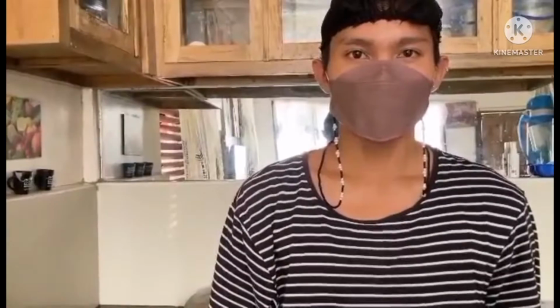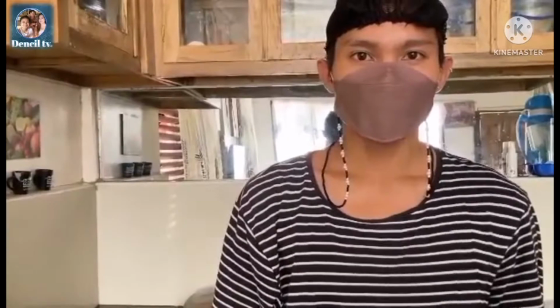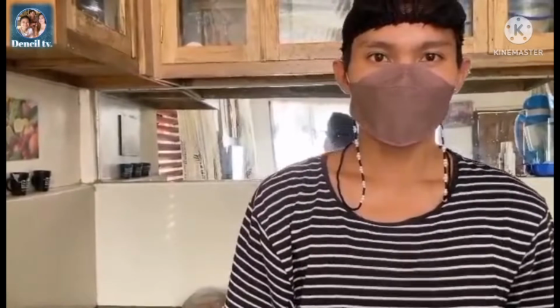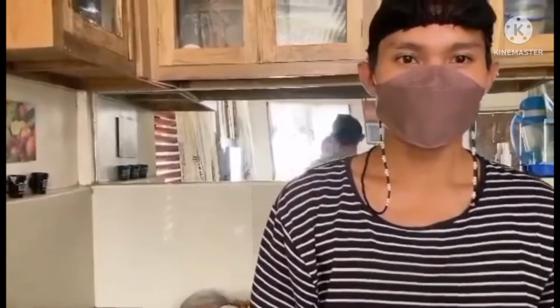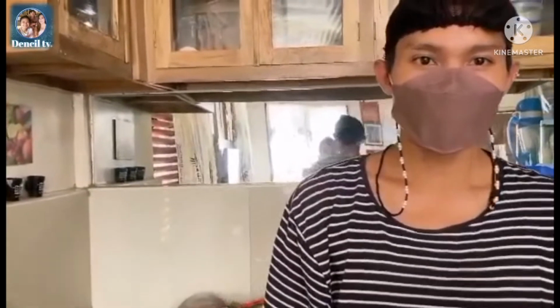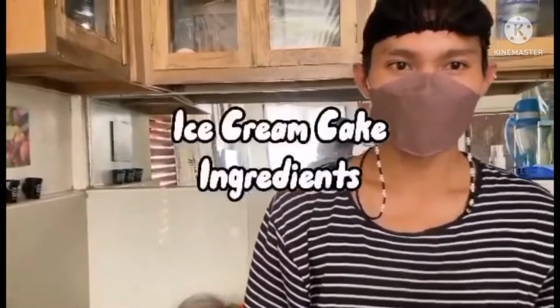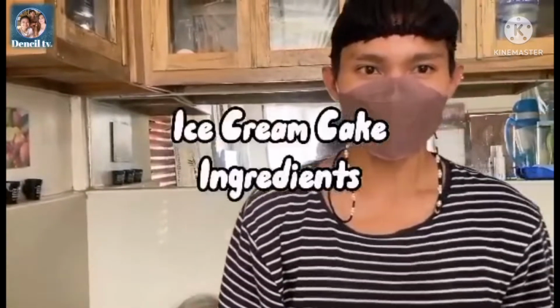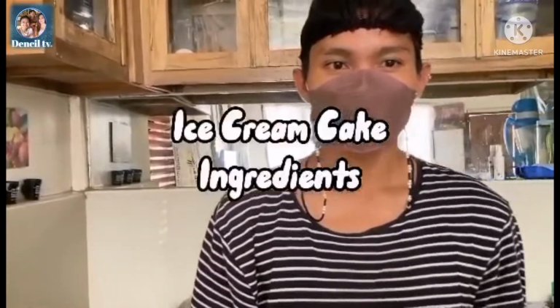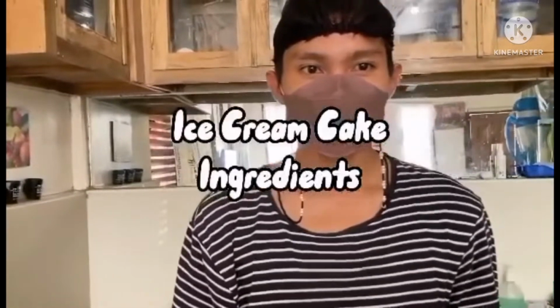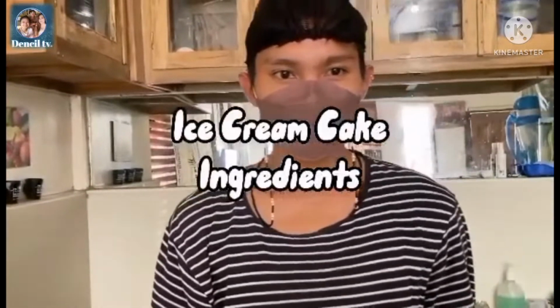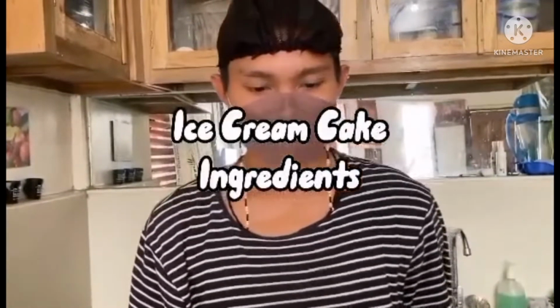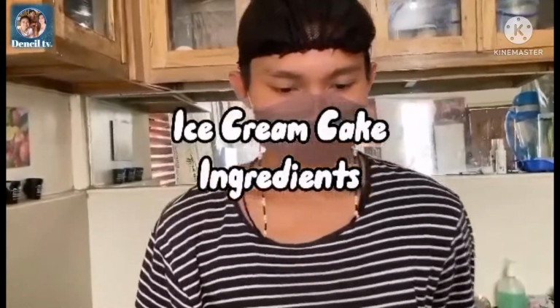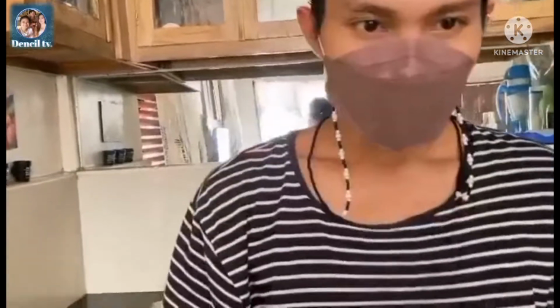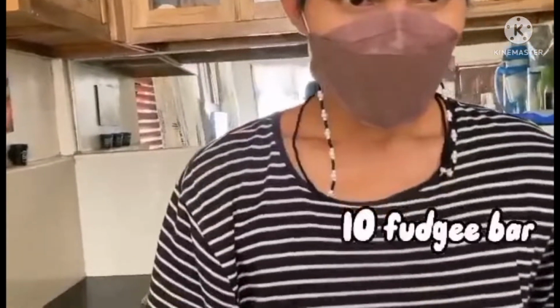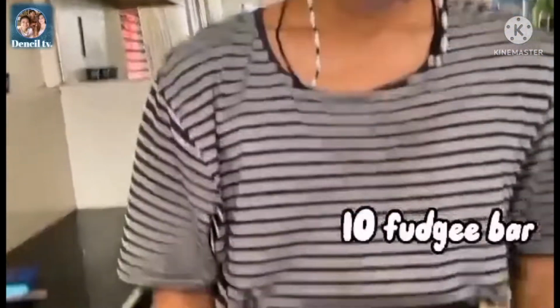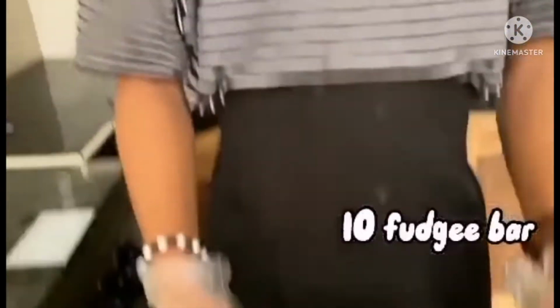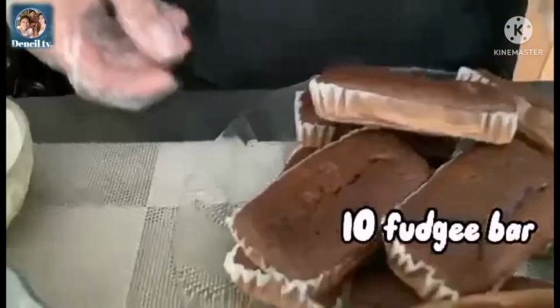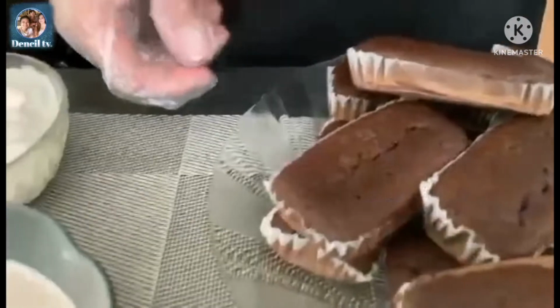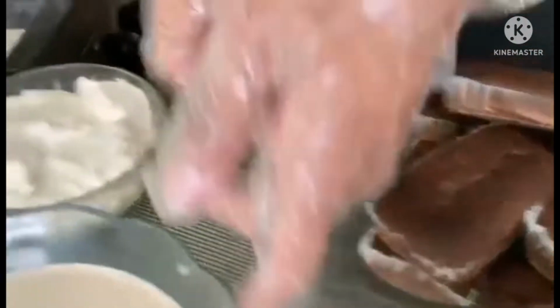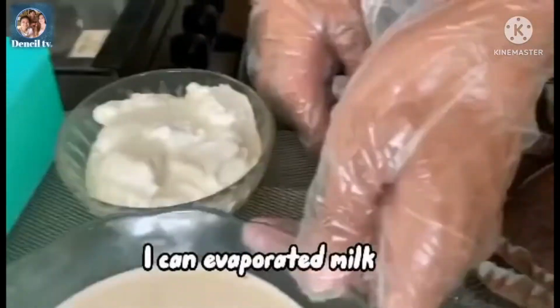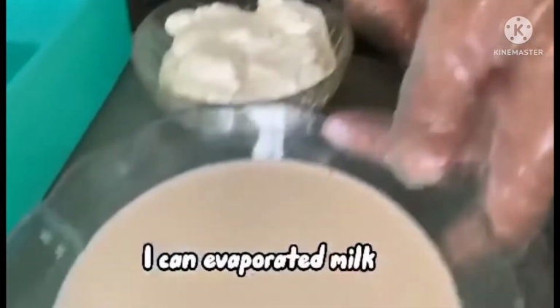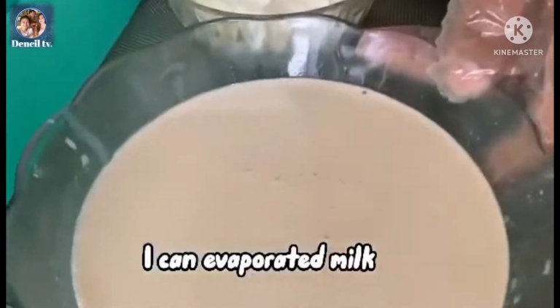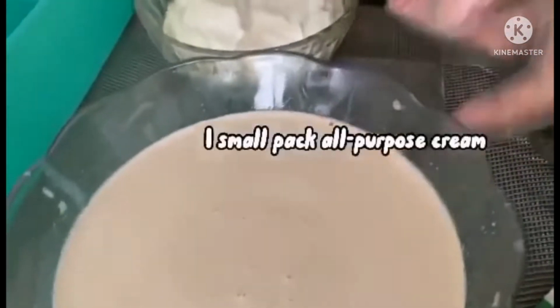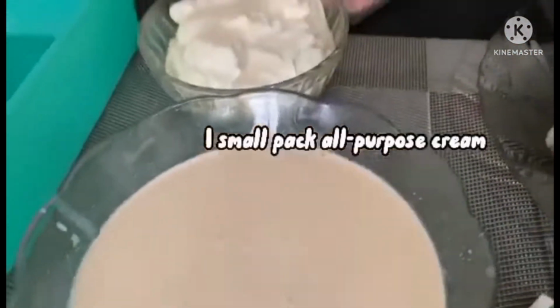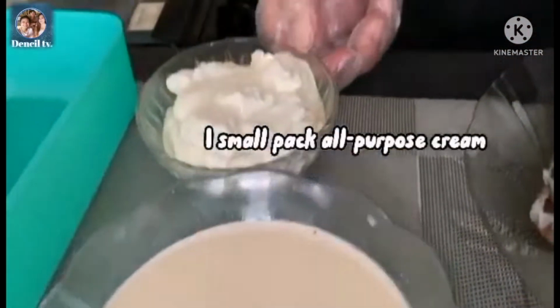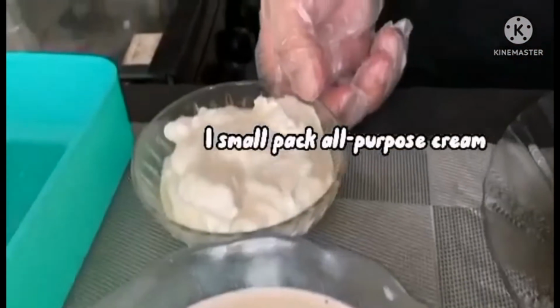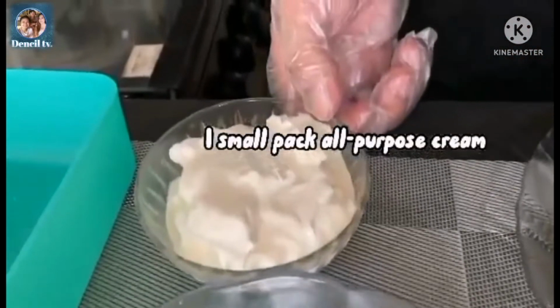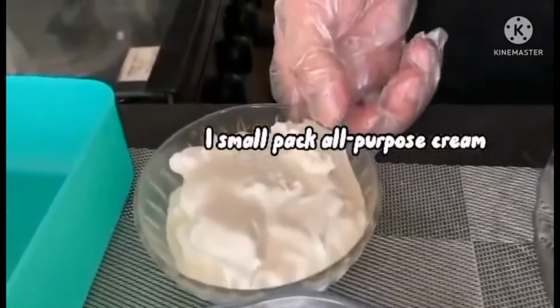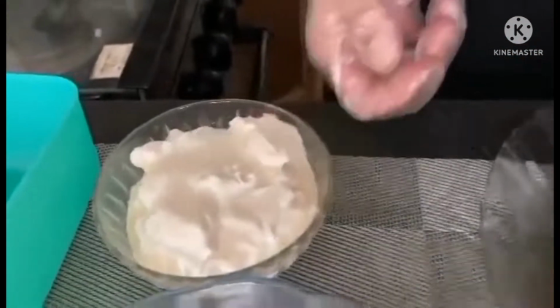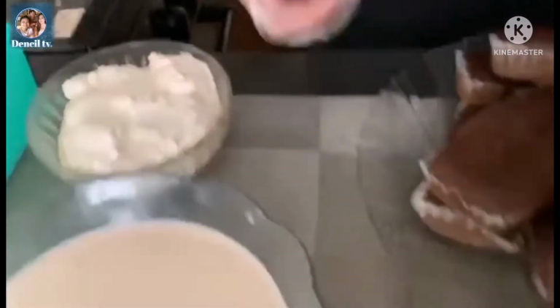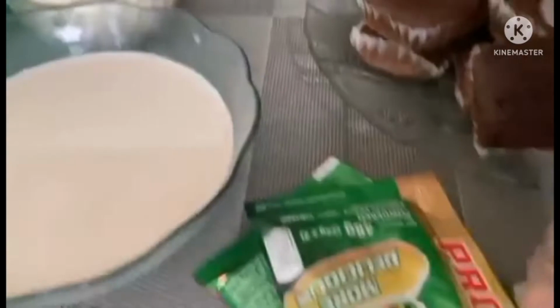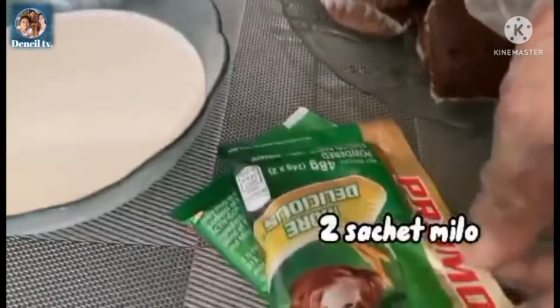Today I will be making ice cream cake. These are the ingredients: one tin fudge bar, one can evaporated milk, one small pack all purpose cream, and one sachet Milo.